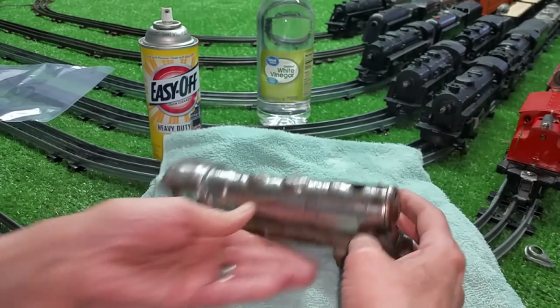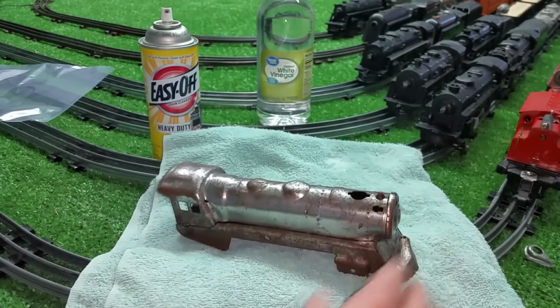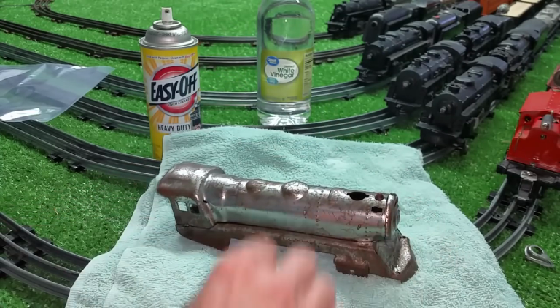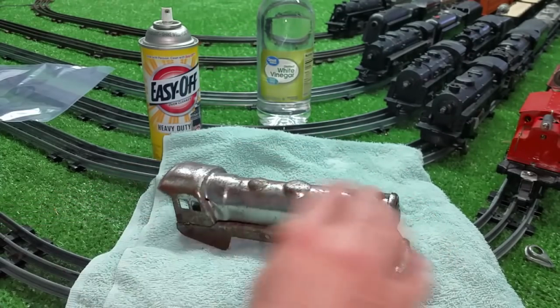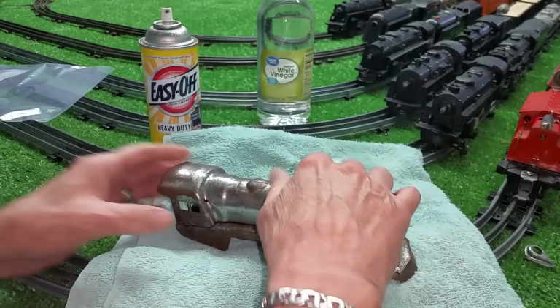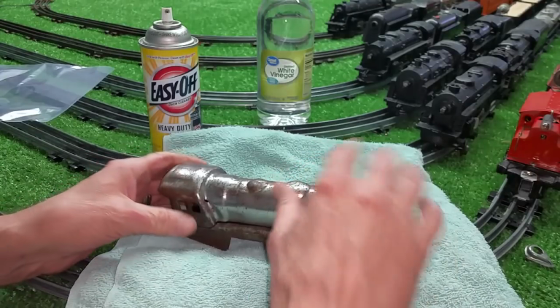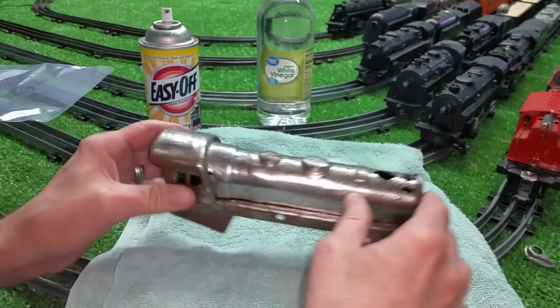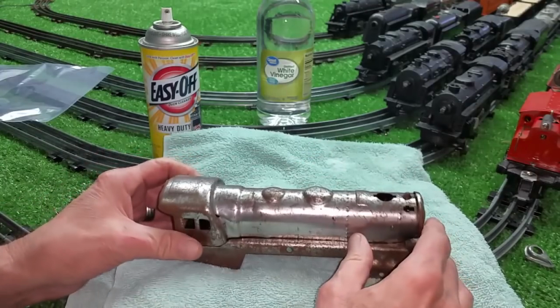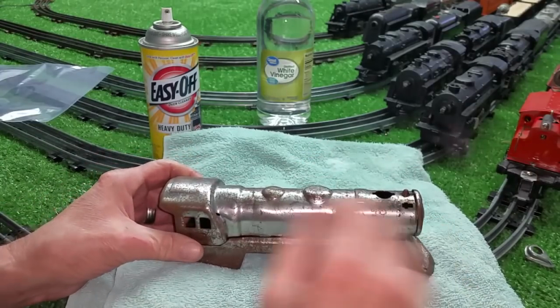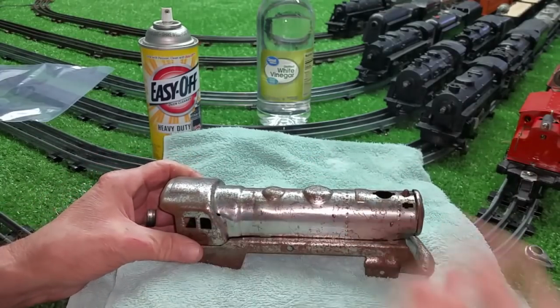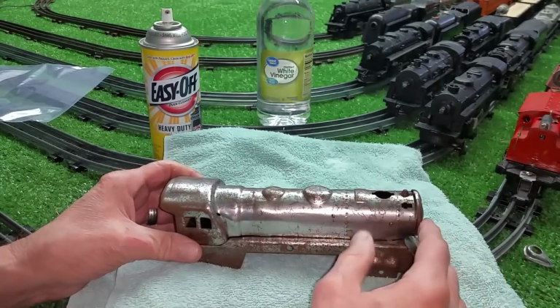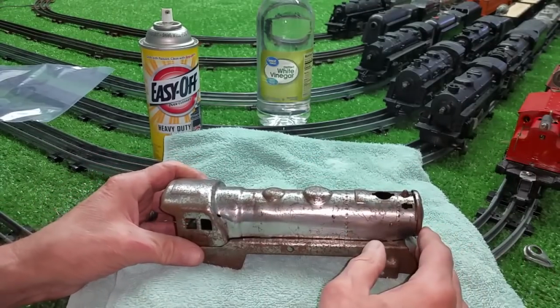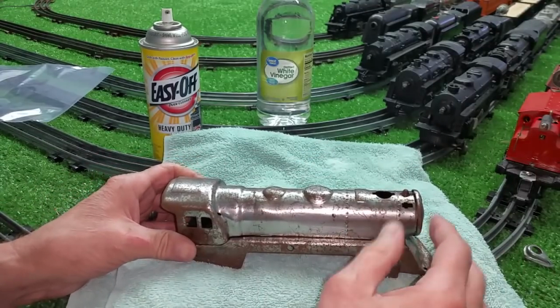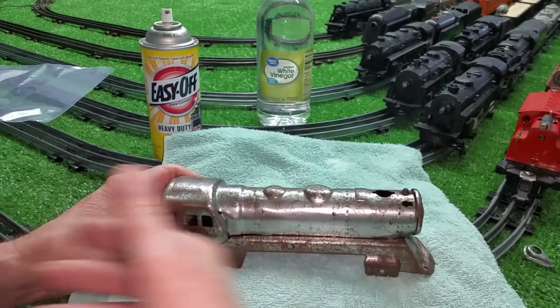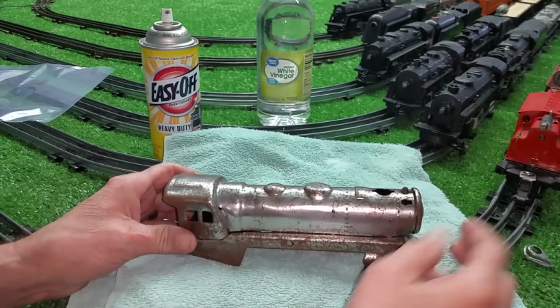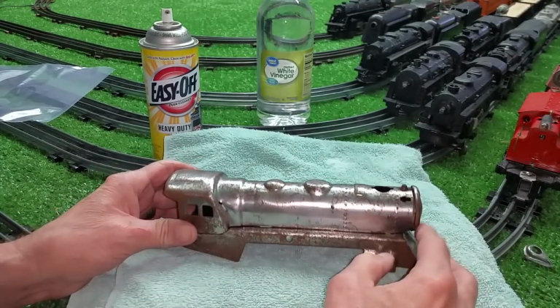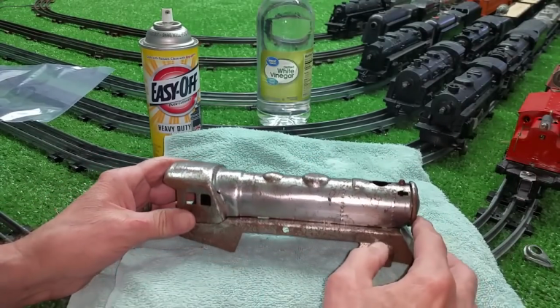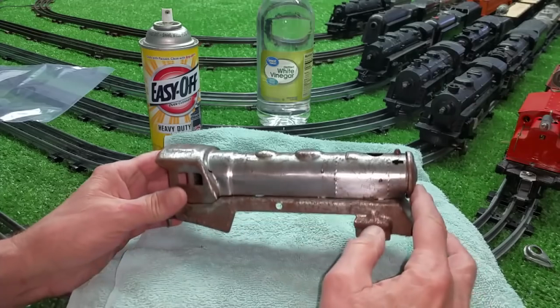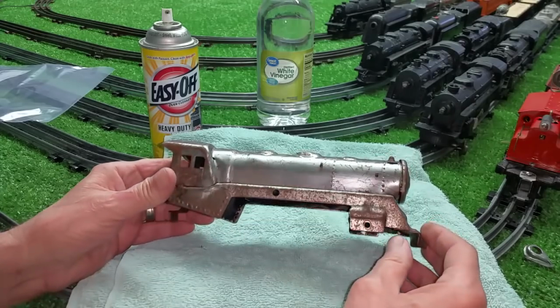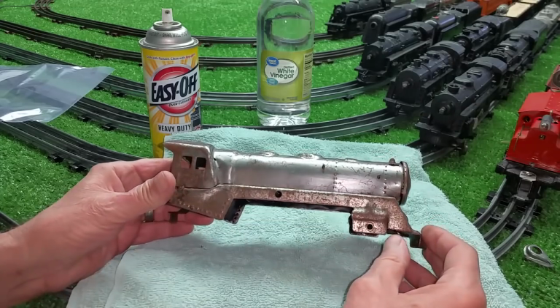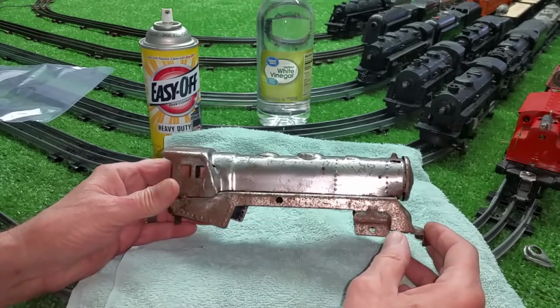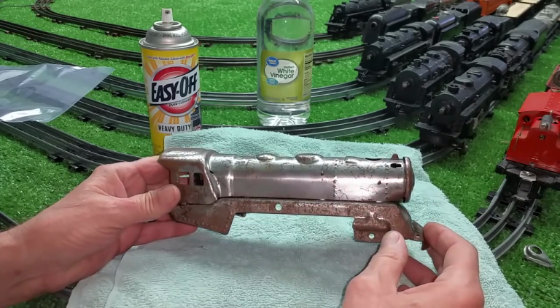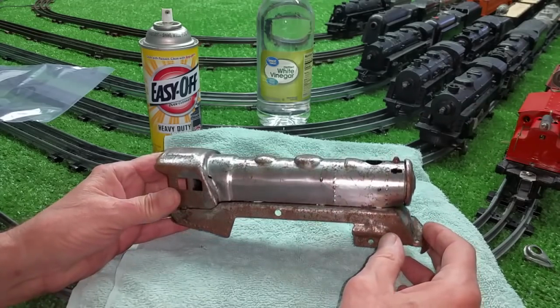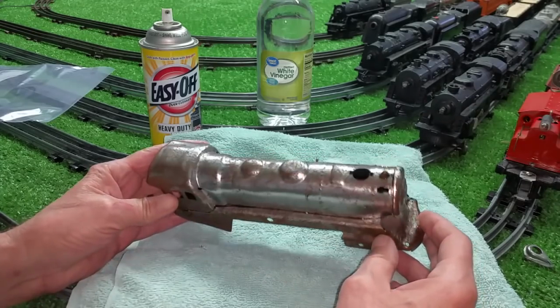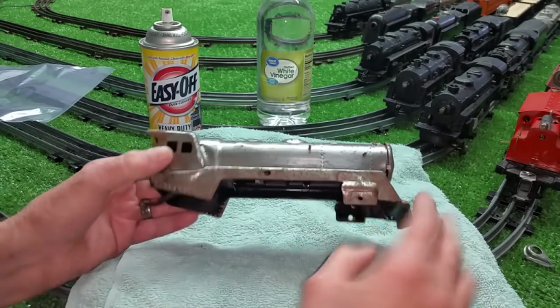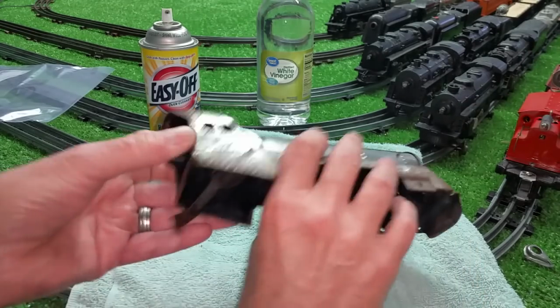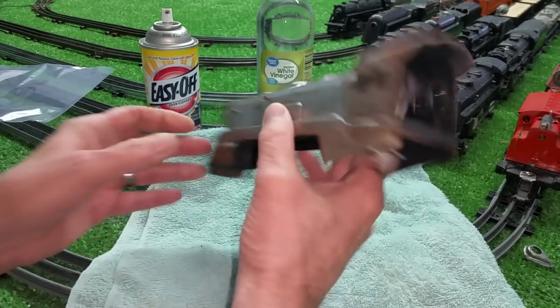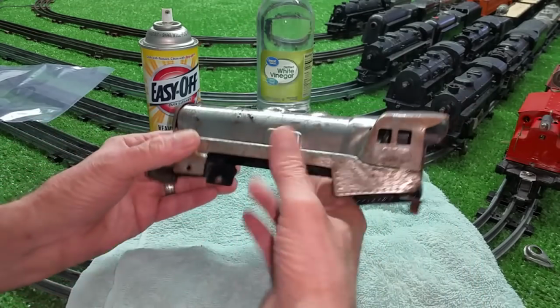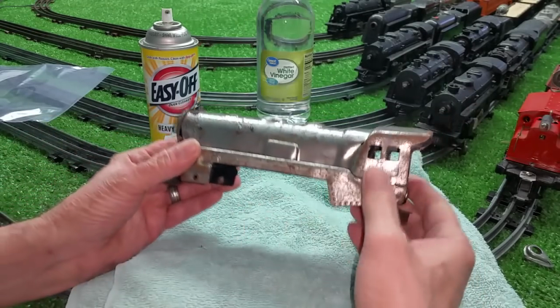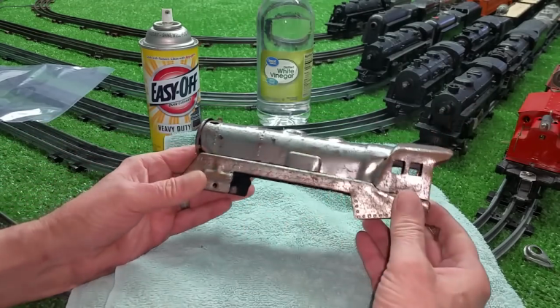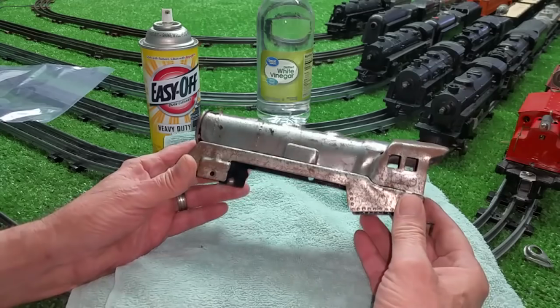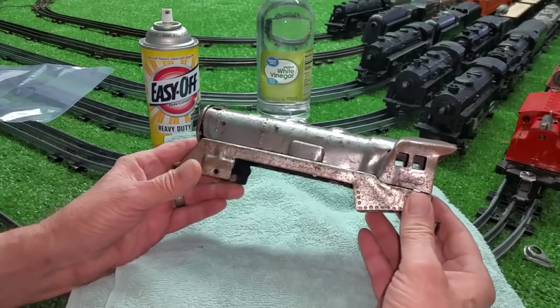This was all underneath the paint. There's absolutely no way to get rid of this other than you can sandblast it, or you can simply paint over it now that it's stripped of its paint. I'm going to paint this red, I think — I'm not really sure yet.